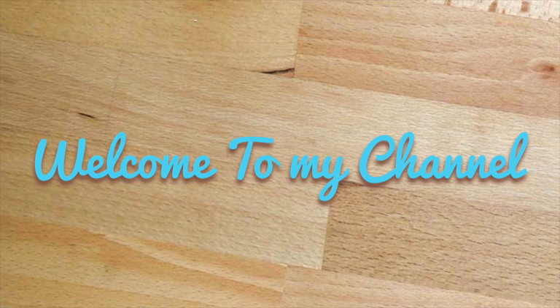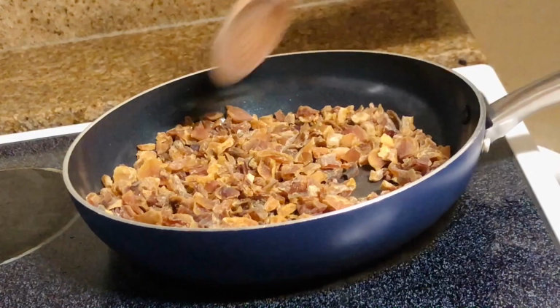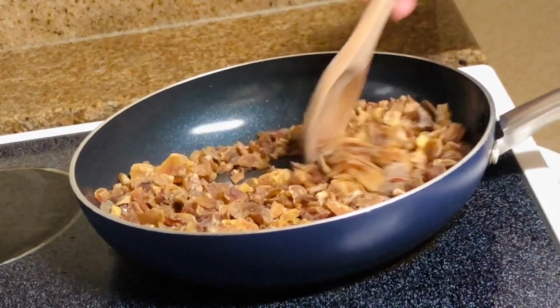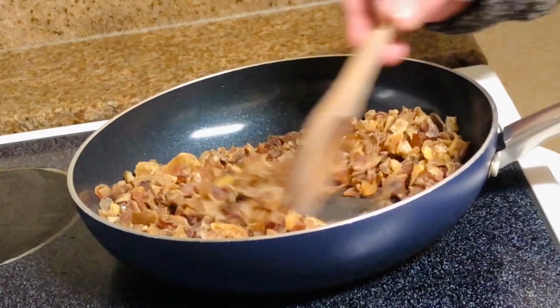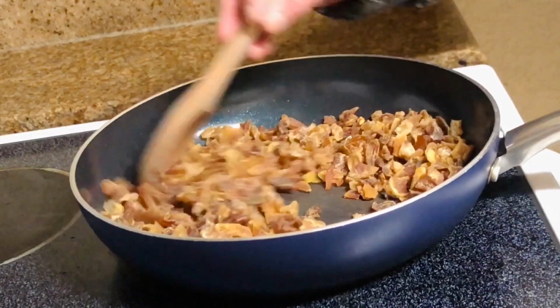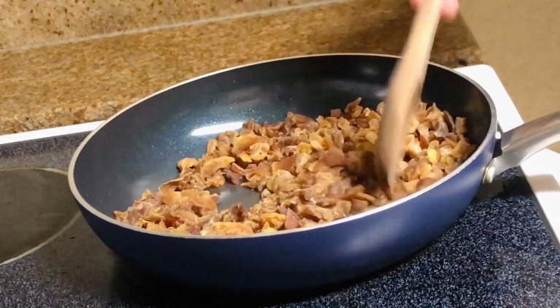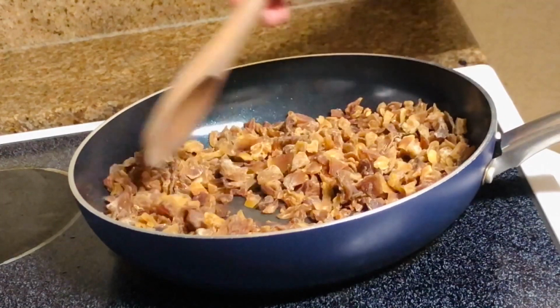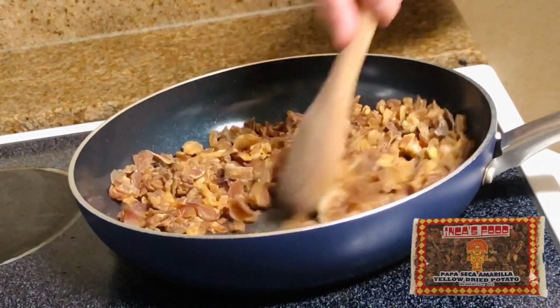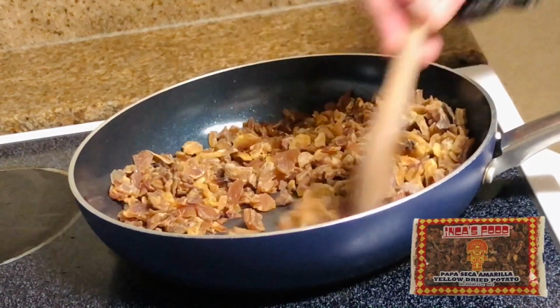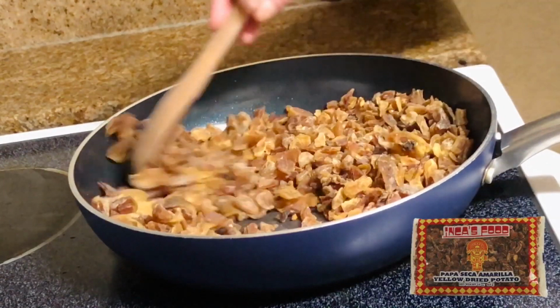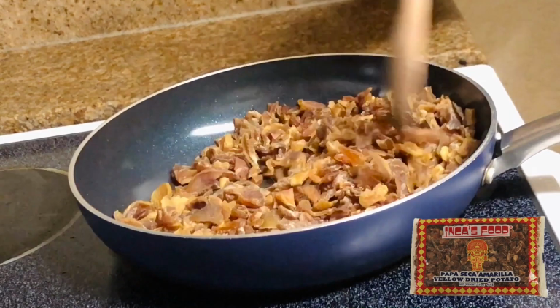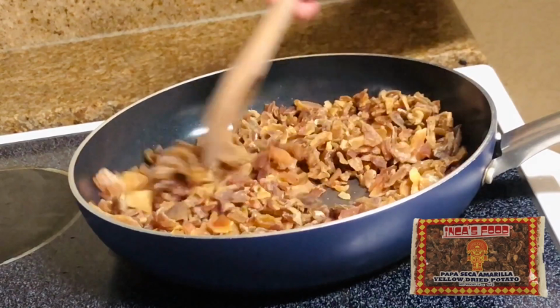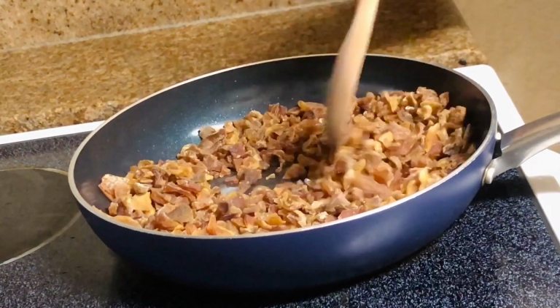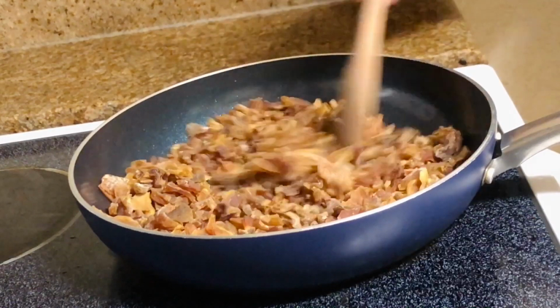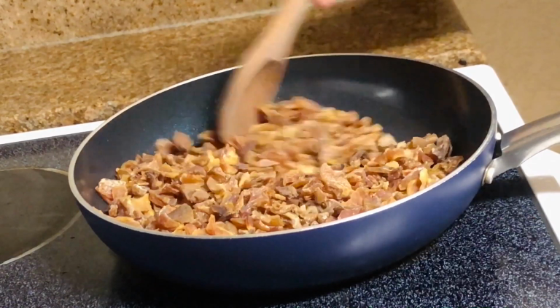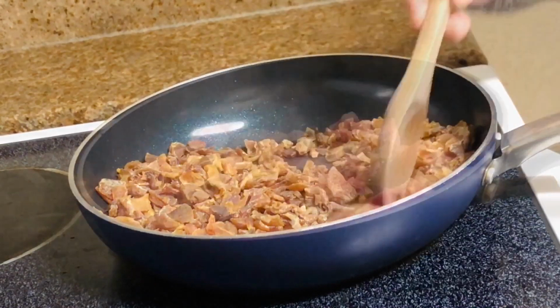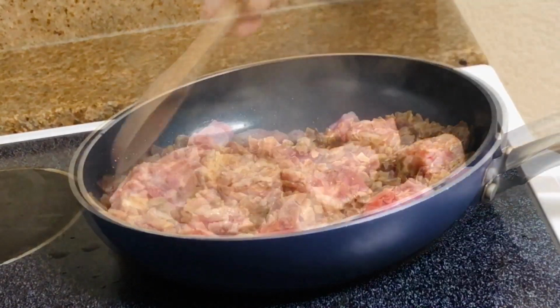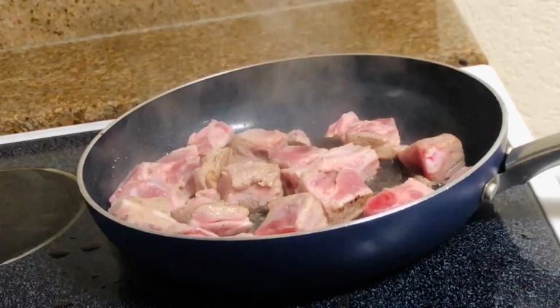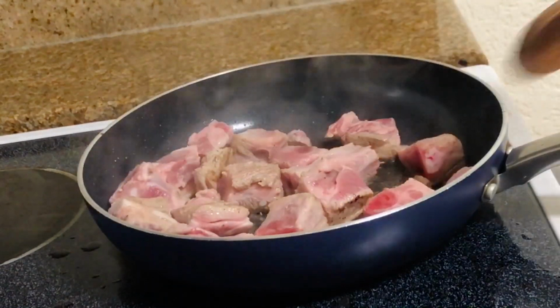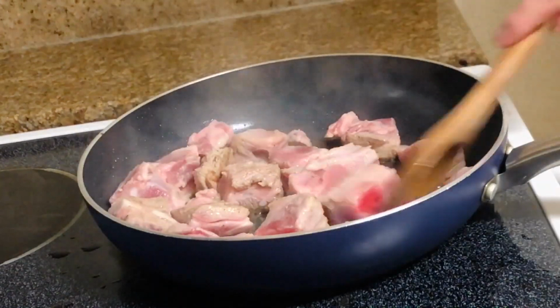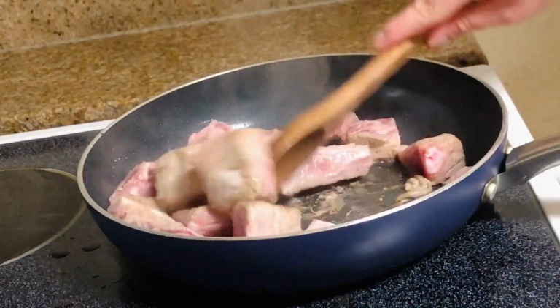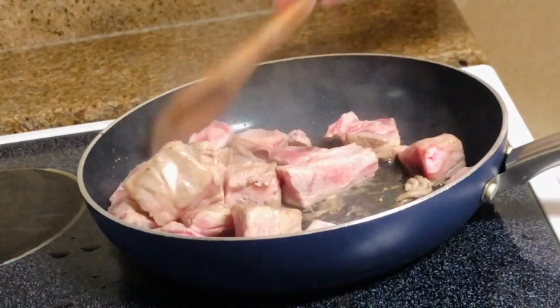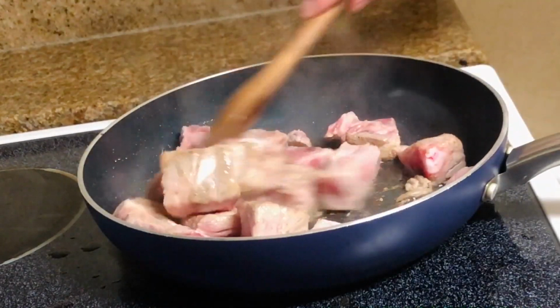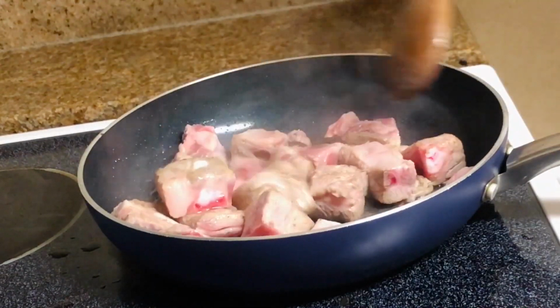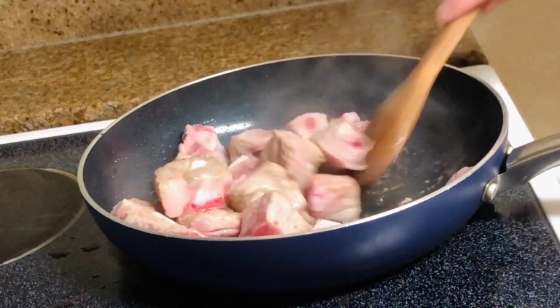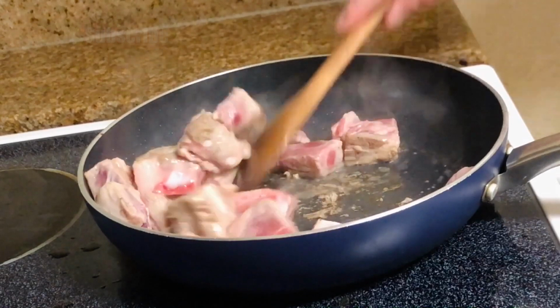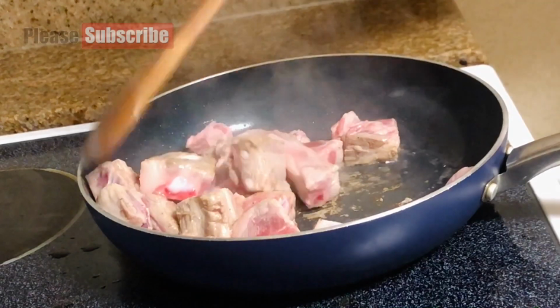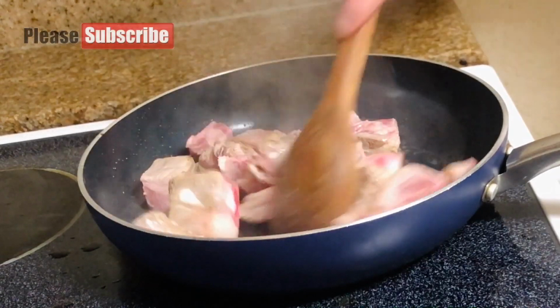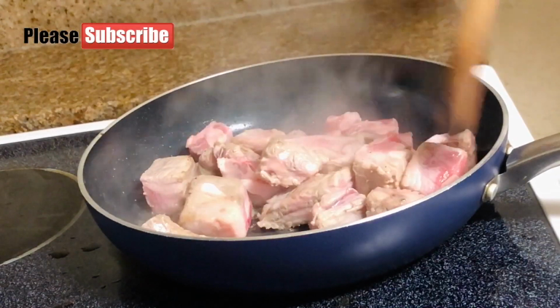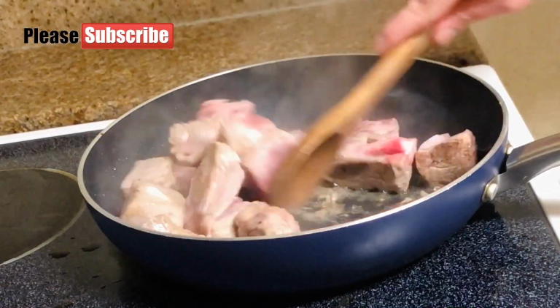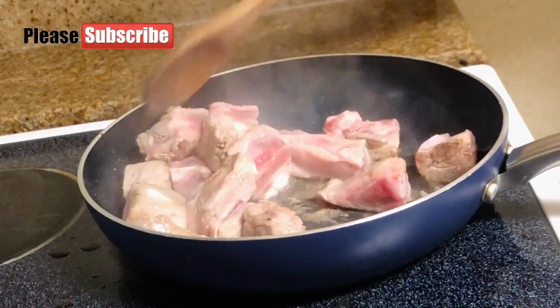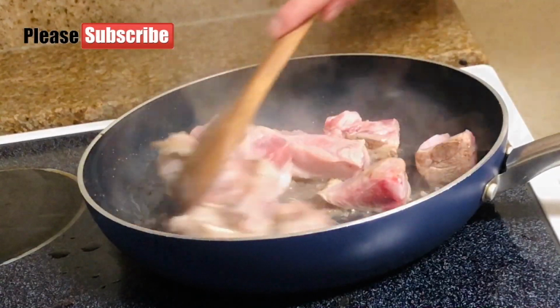Okay, cutie, we're gonna toast the dried potato for a little bit, put it aside, and rinse it out a couple of times. Then immediately we're gonna start frying our nice cute ribs.